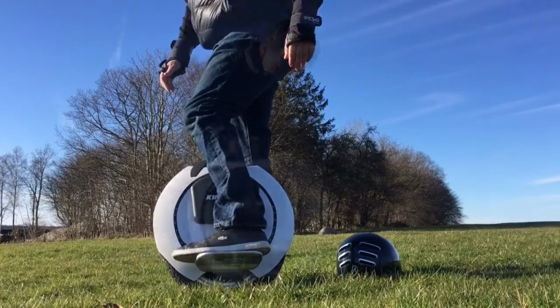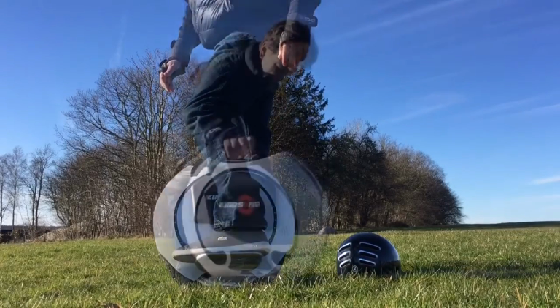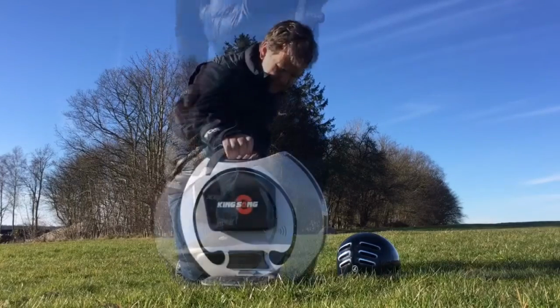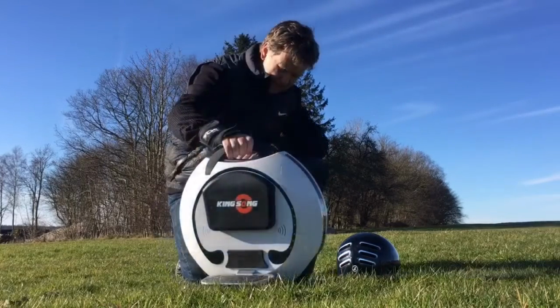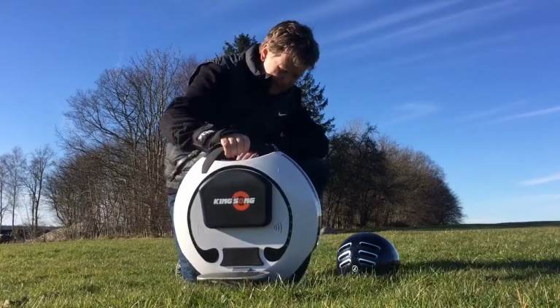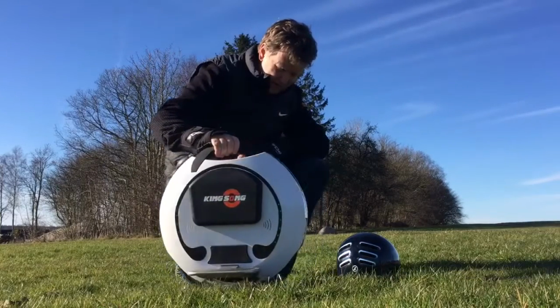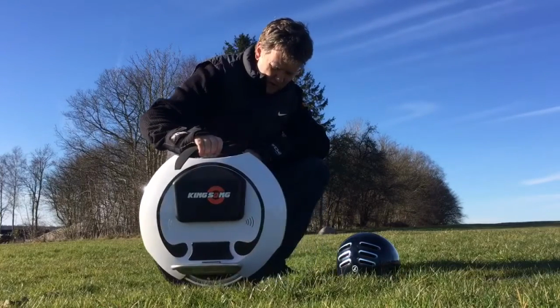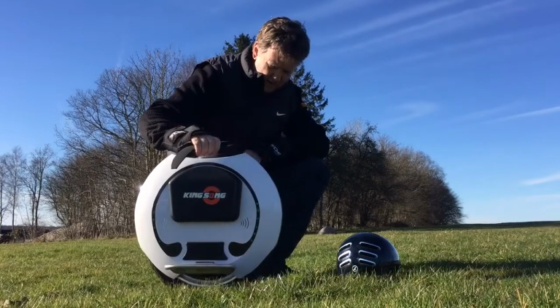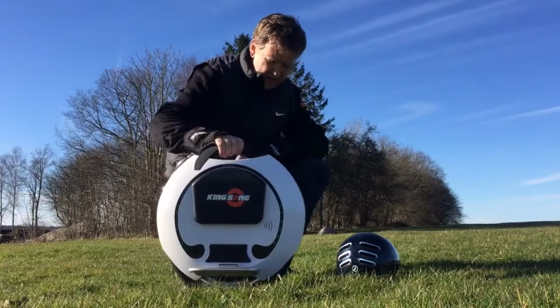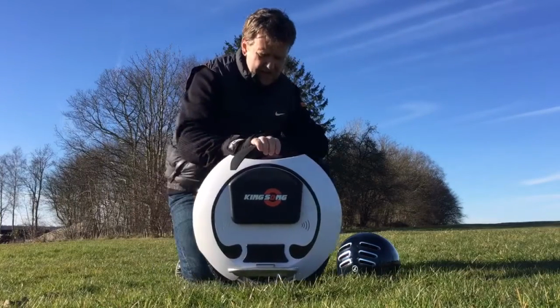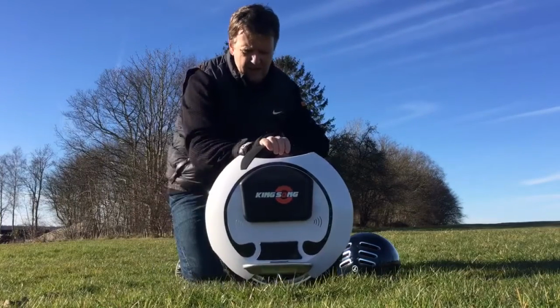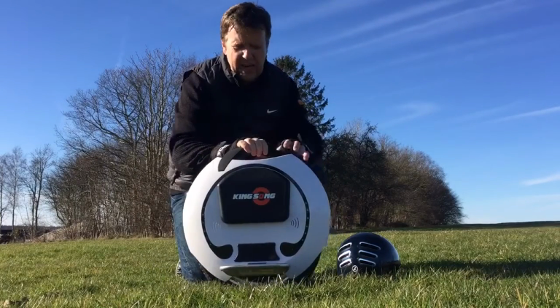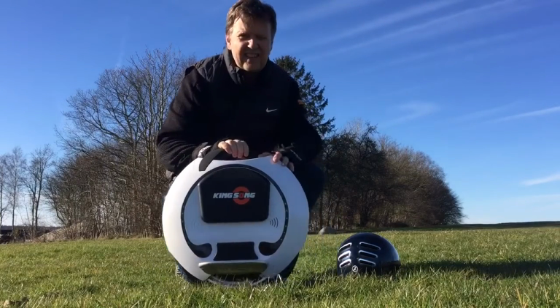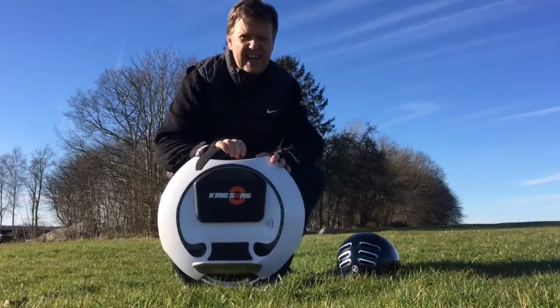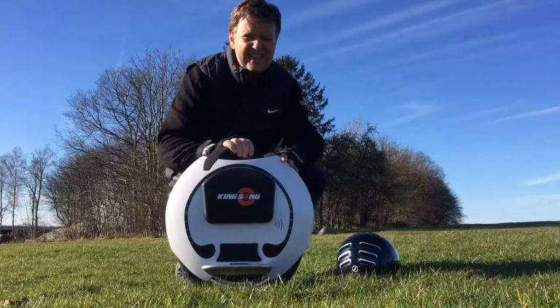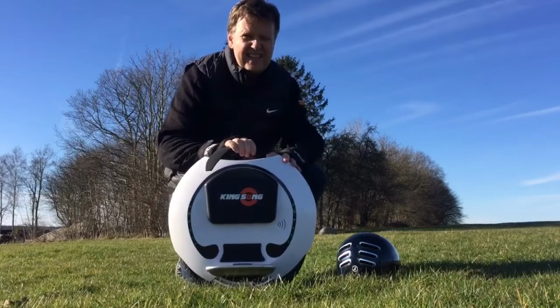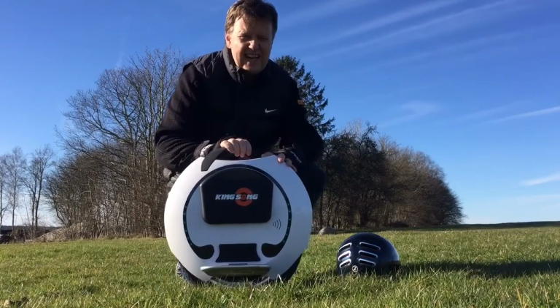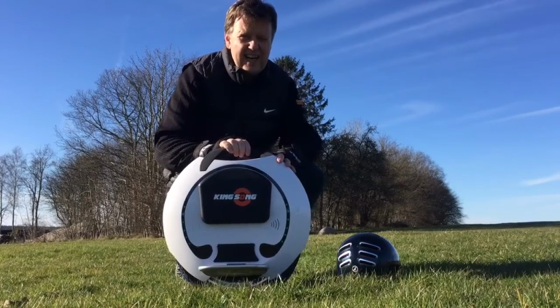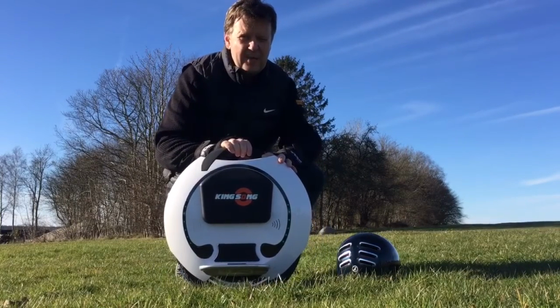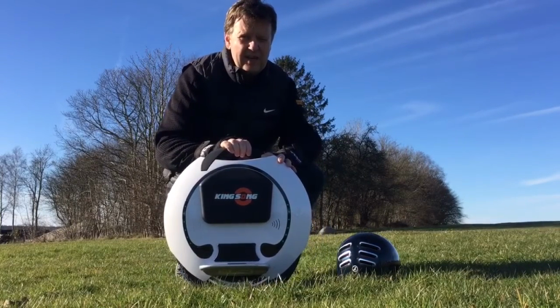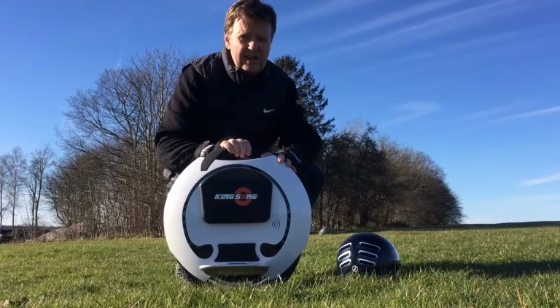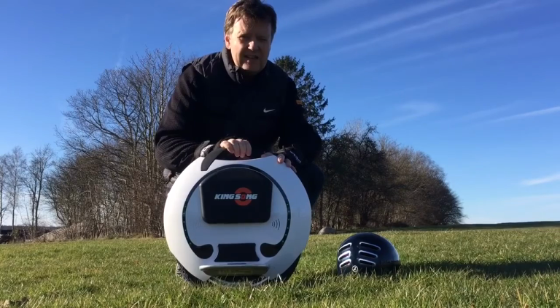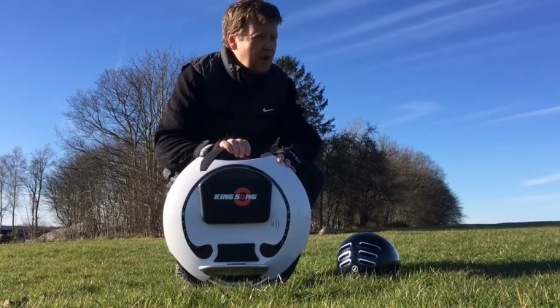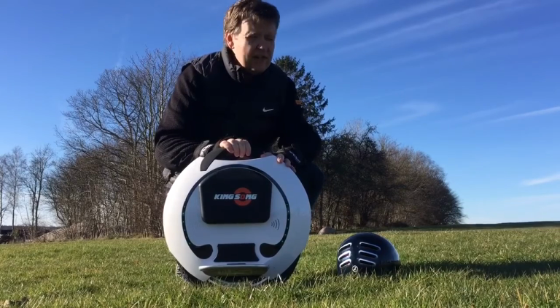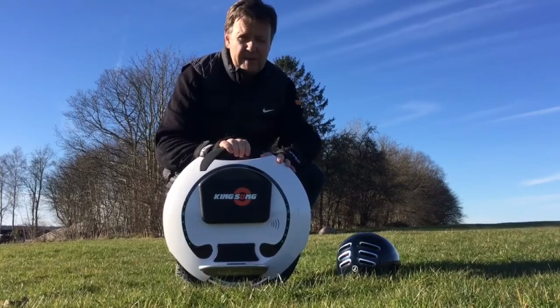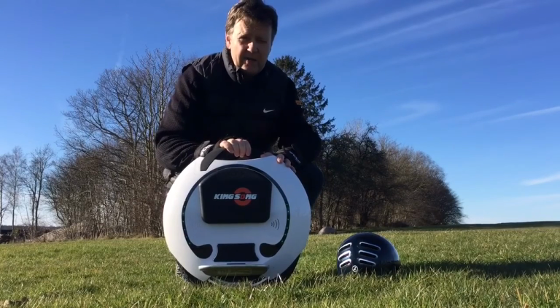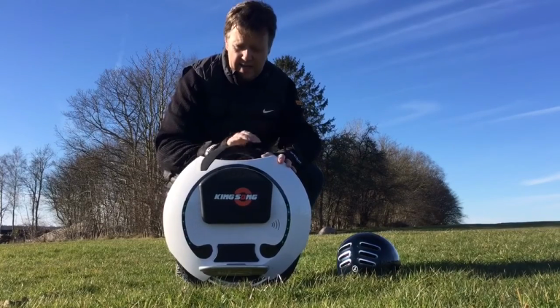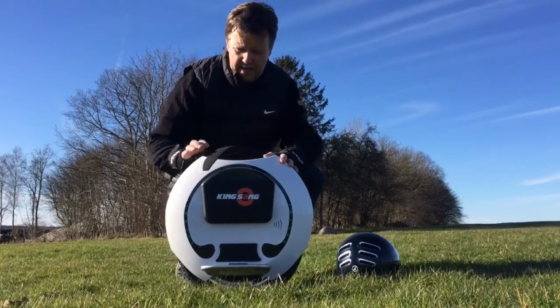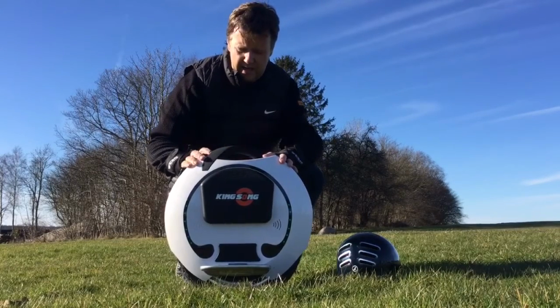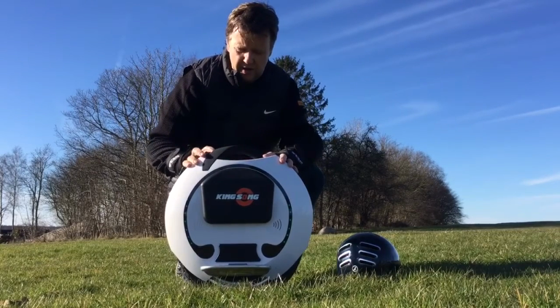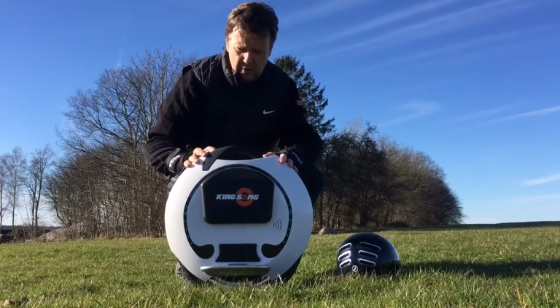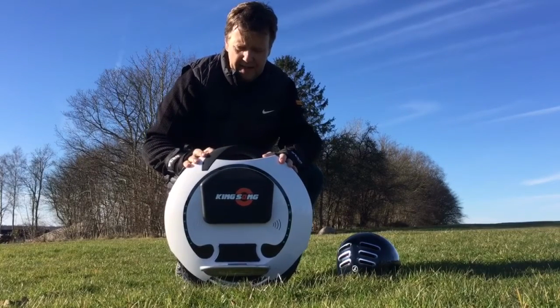So this is basically my review of the Kingsong KS16, and I would check it out for a little spin now and enjoy the good weather.